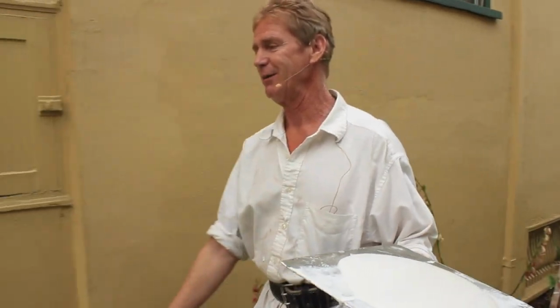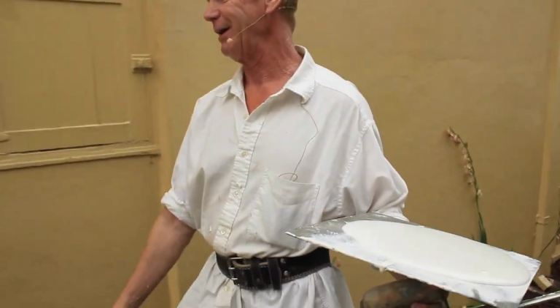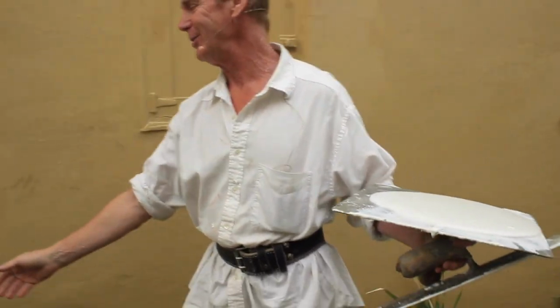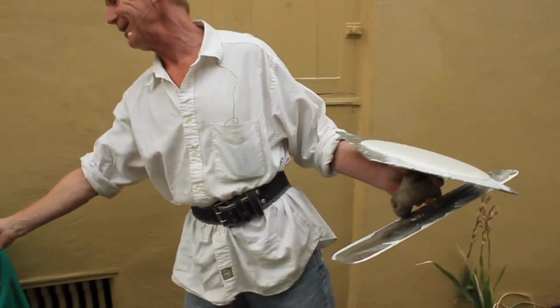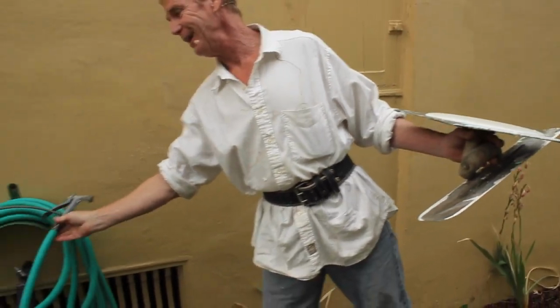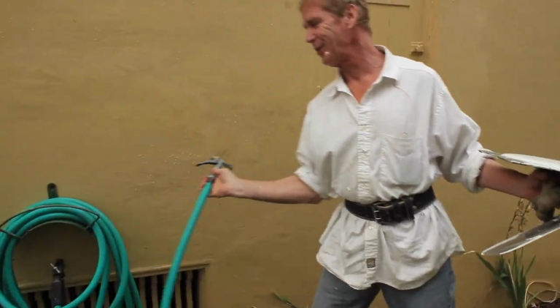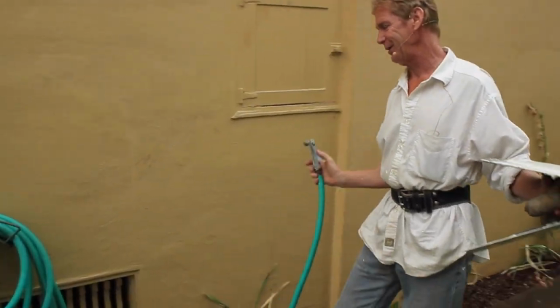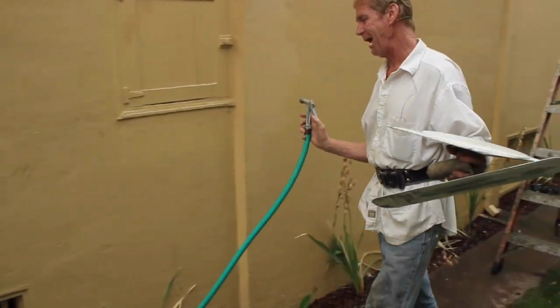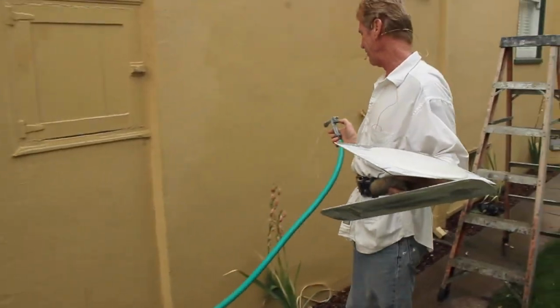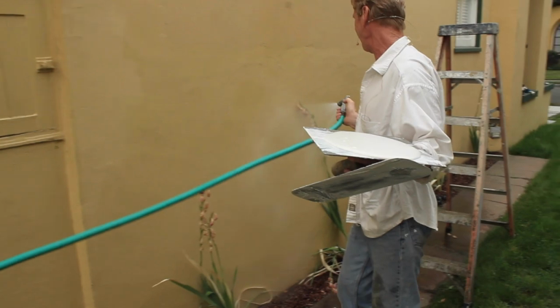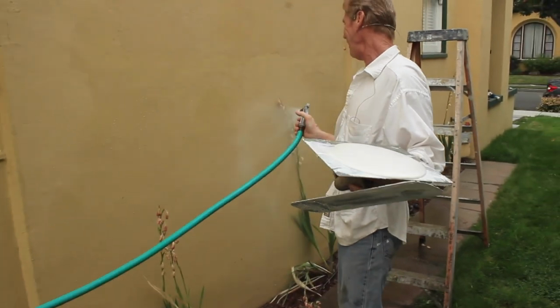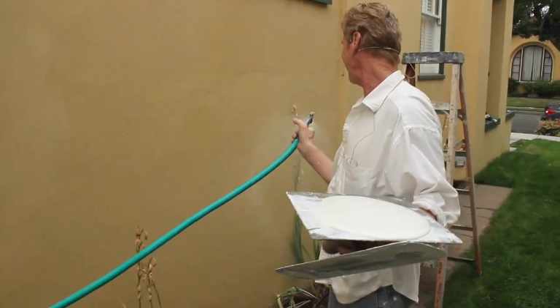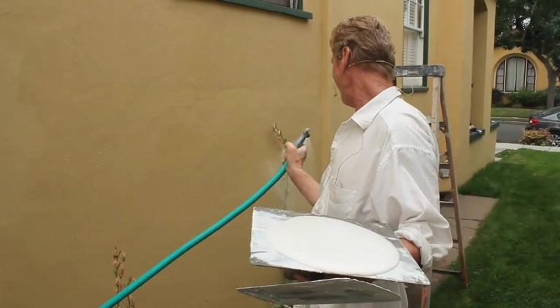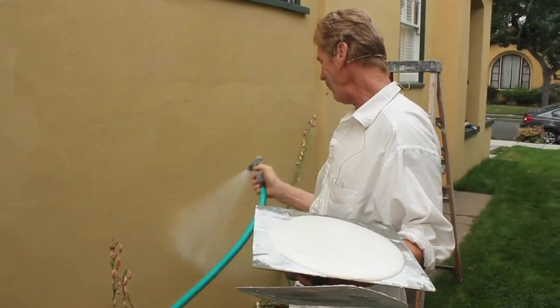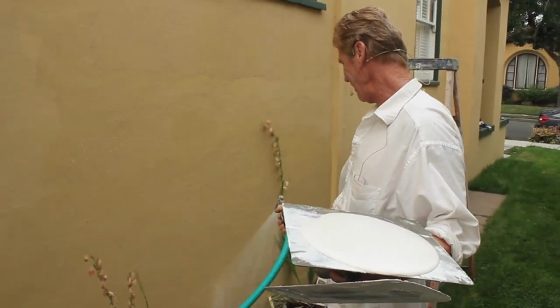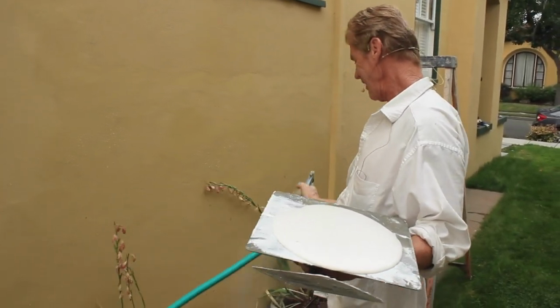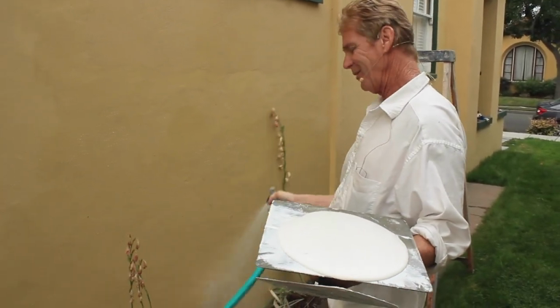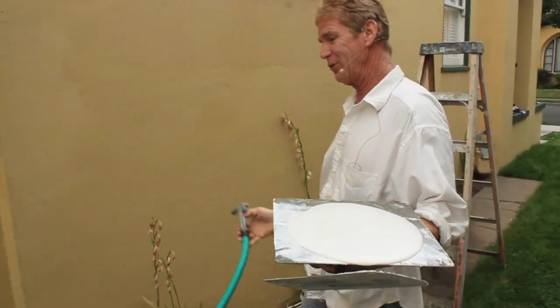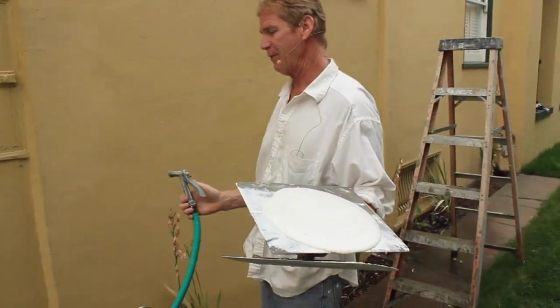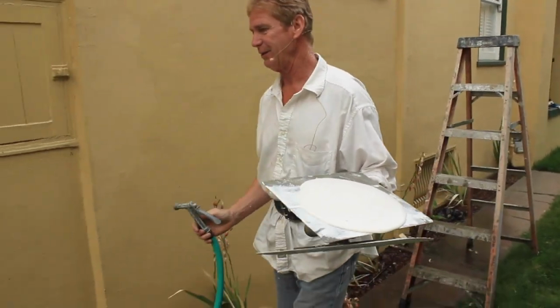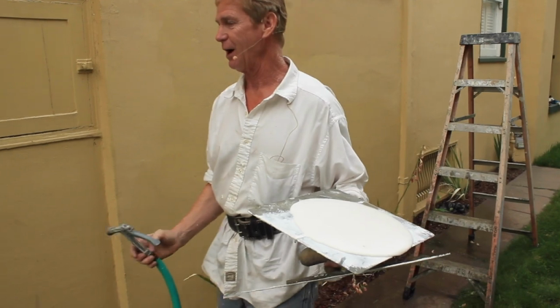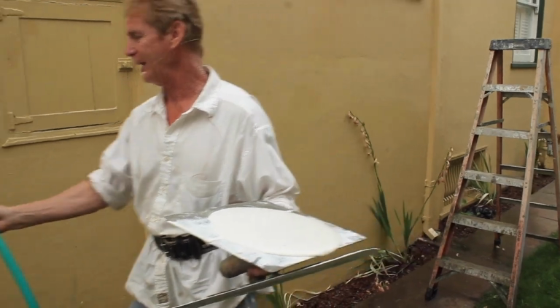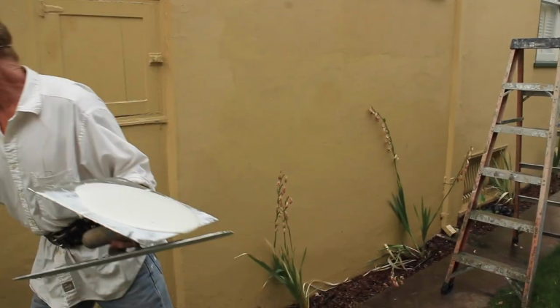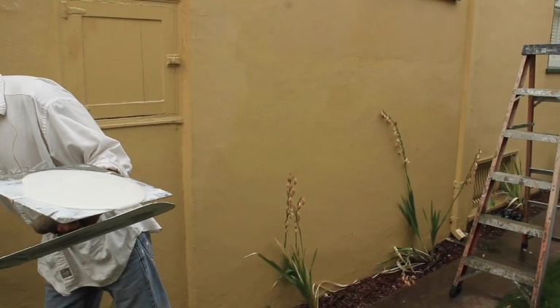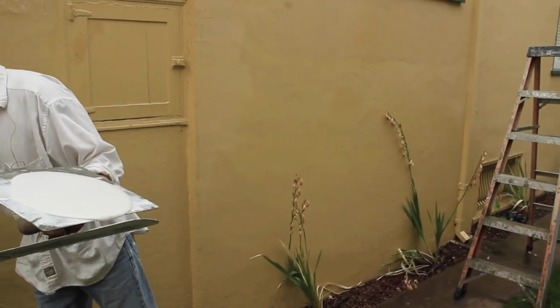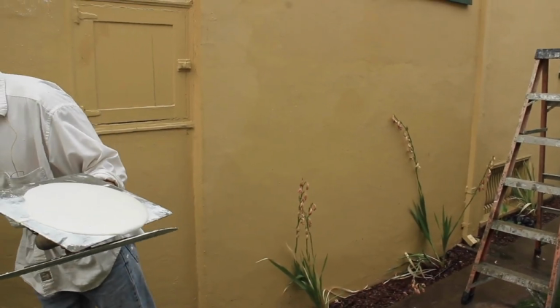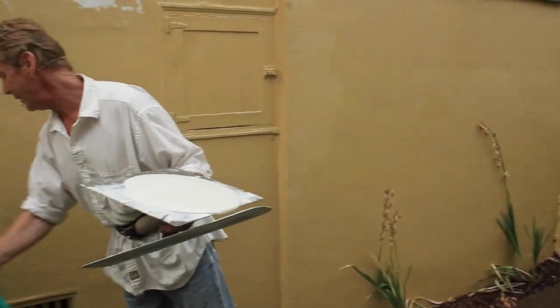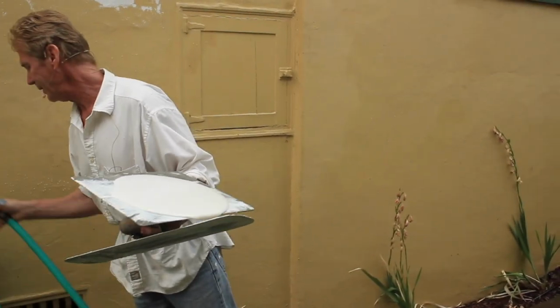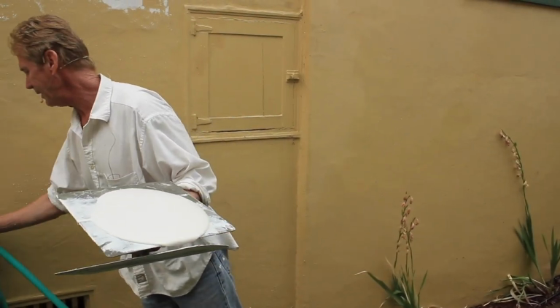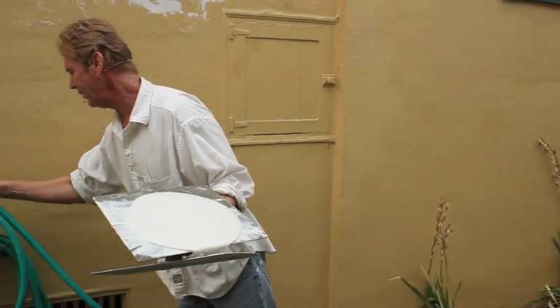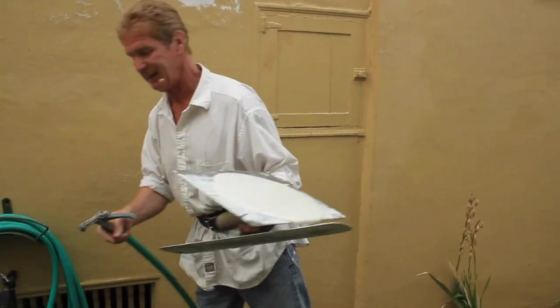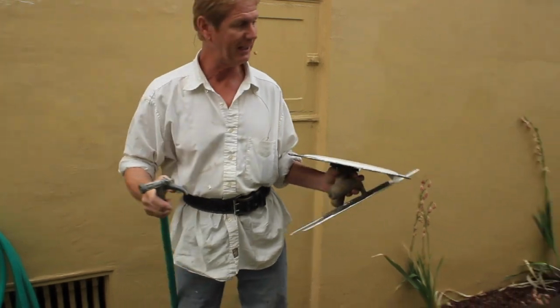Here's about the biggest tip I can show you guys: if you're going to apply an acrylic, wet everything. Why wet everything? Because there's one drop from this acrylic, and guess what — you can't get it up, because it's an acrylic and it sticks to everything.